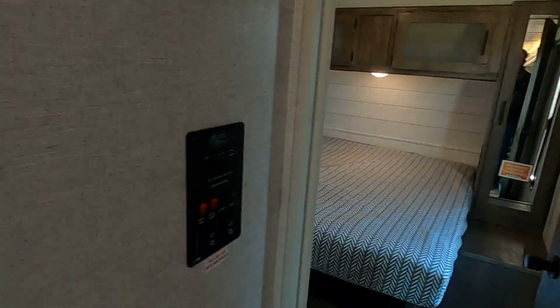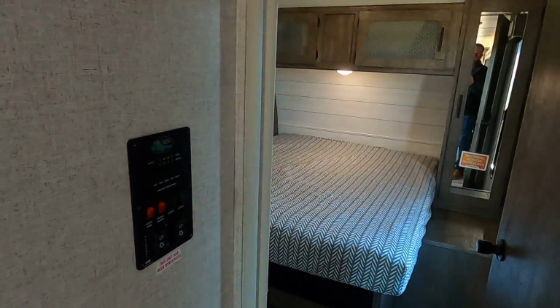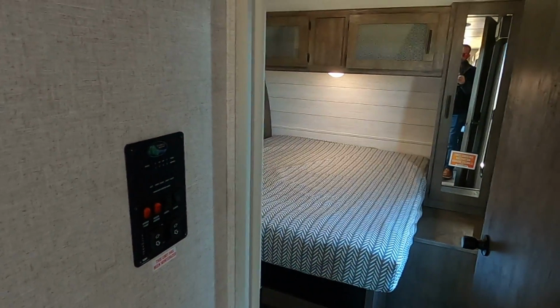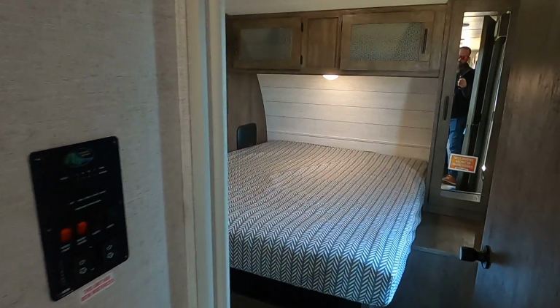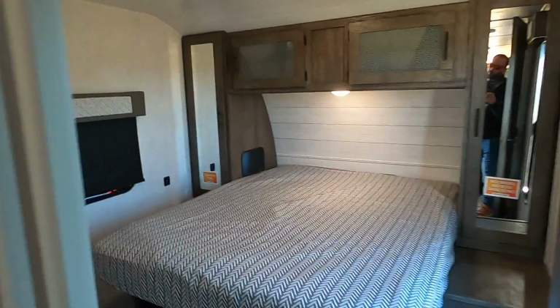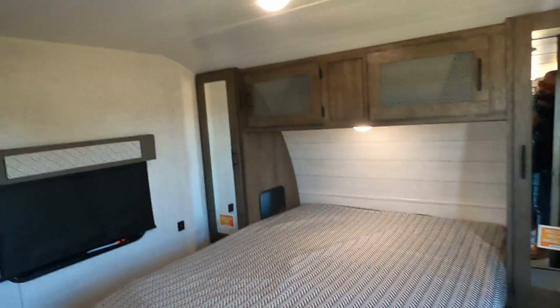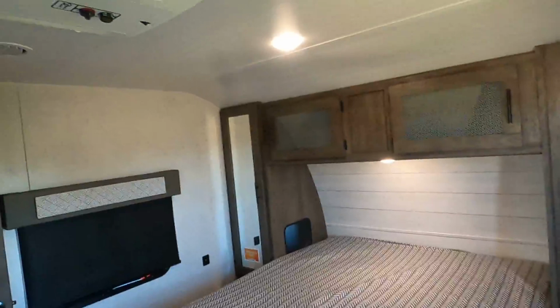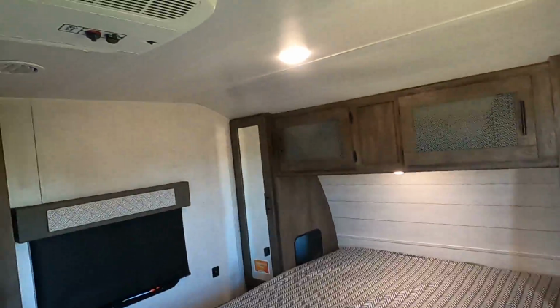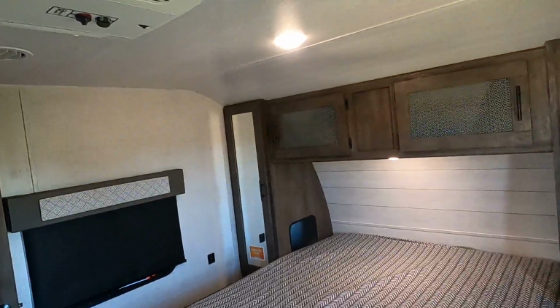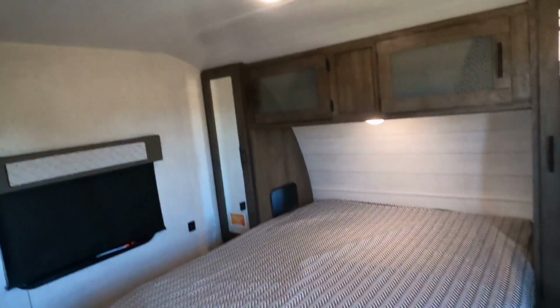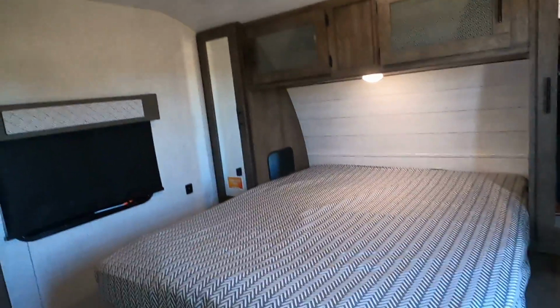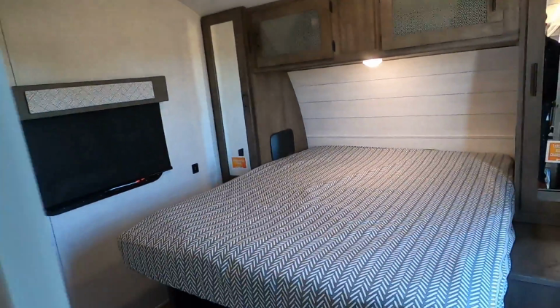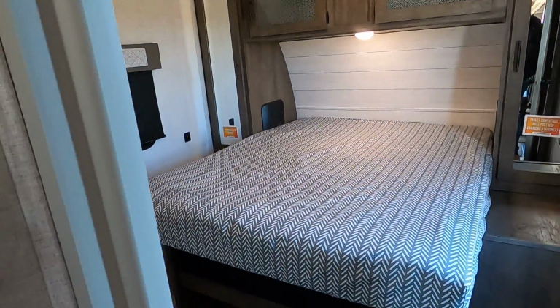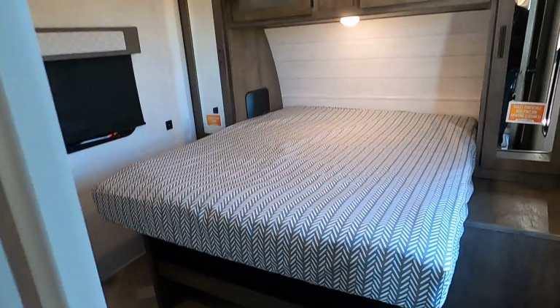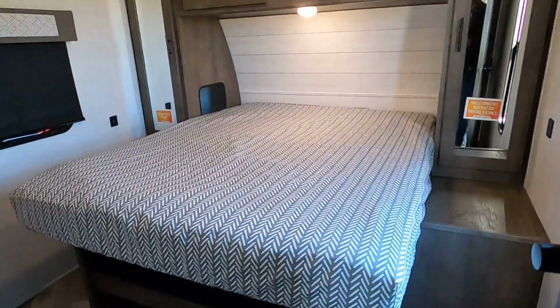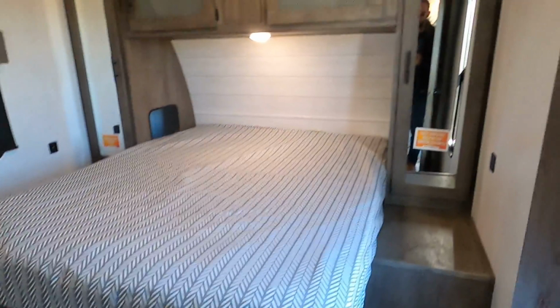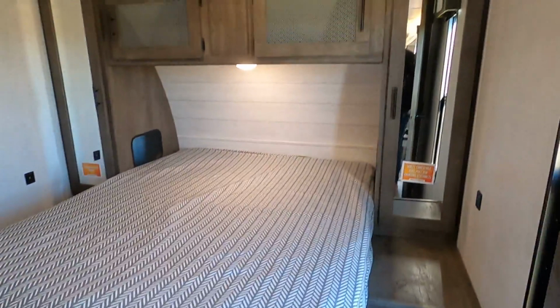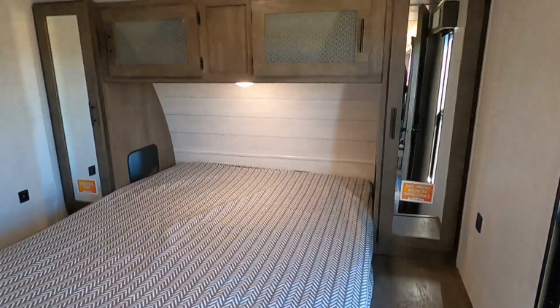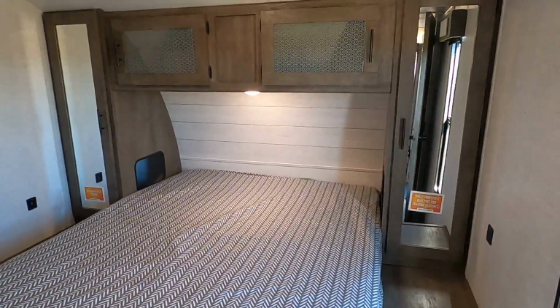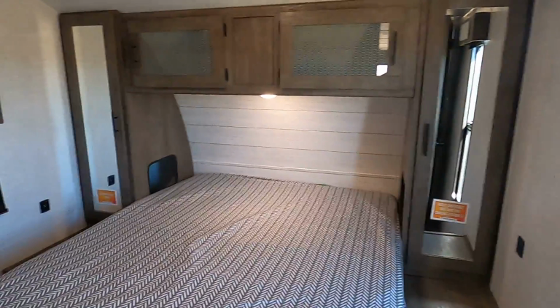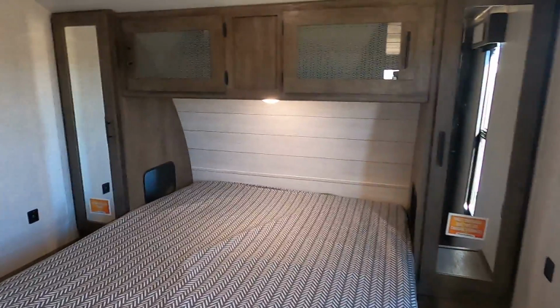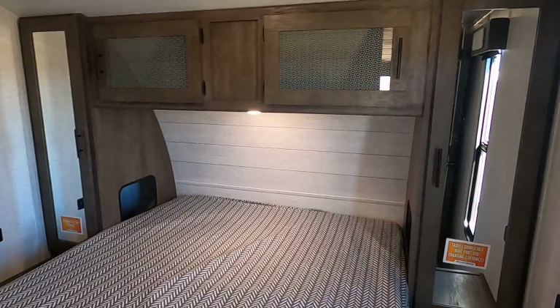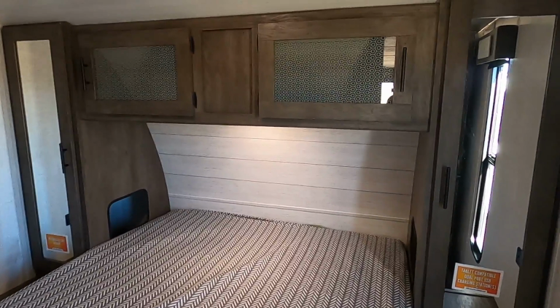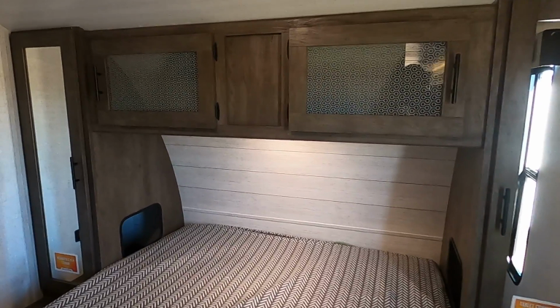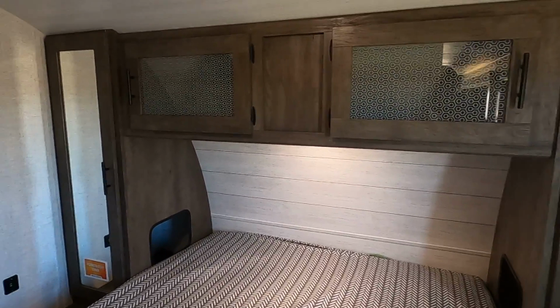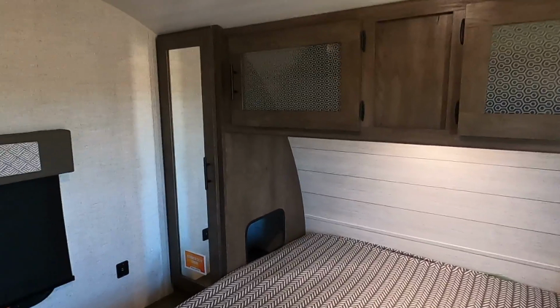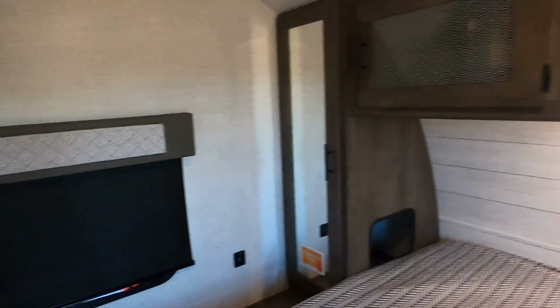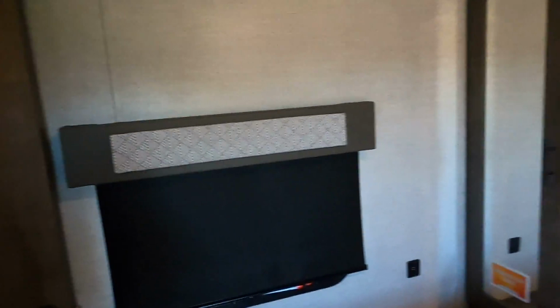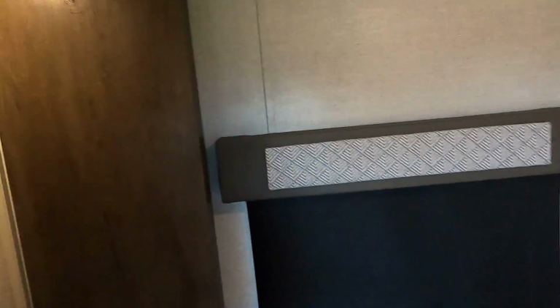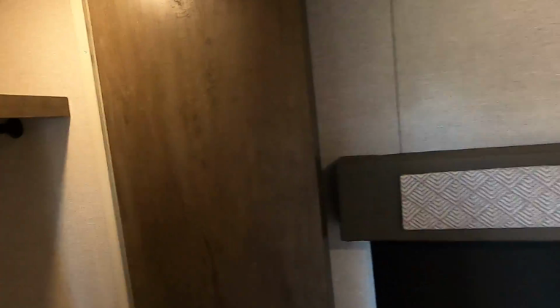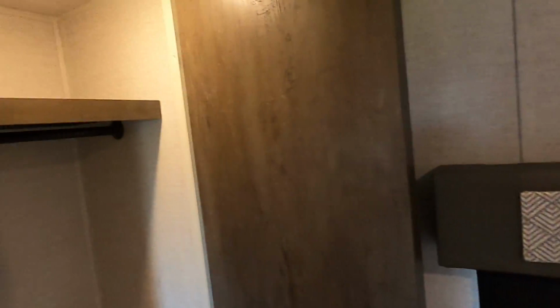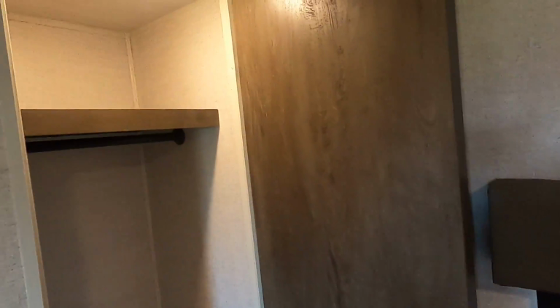And the bedroom — your second AC unit is in the bedroom. The queen size bed lifts up for more storage. You get your two wardrobes, some overhead storage, and you get your bonus closet right there.